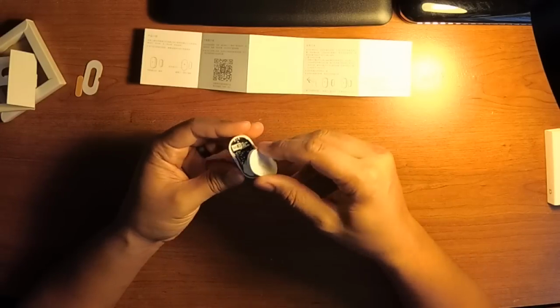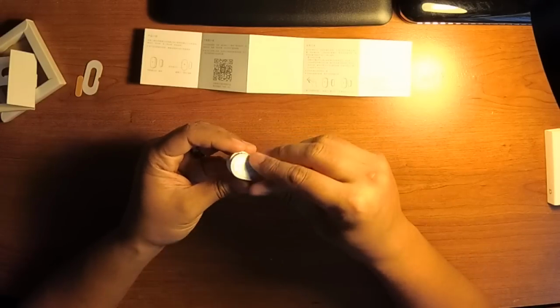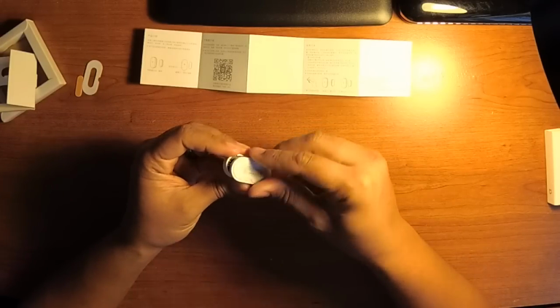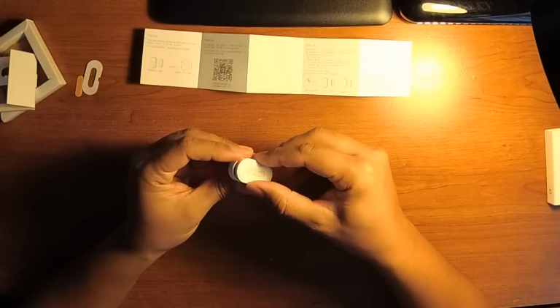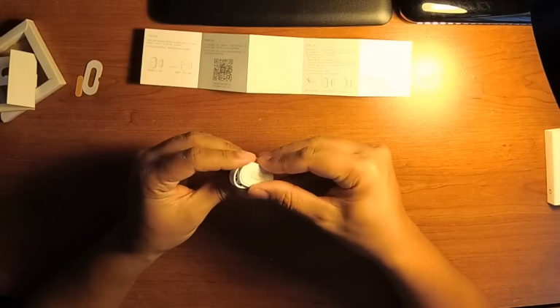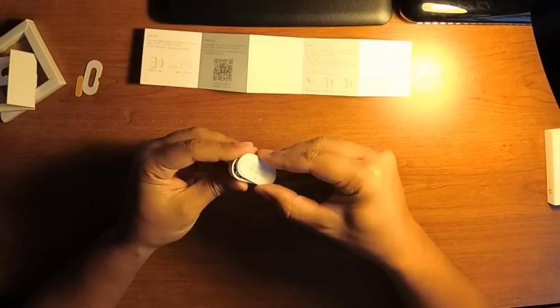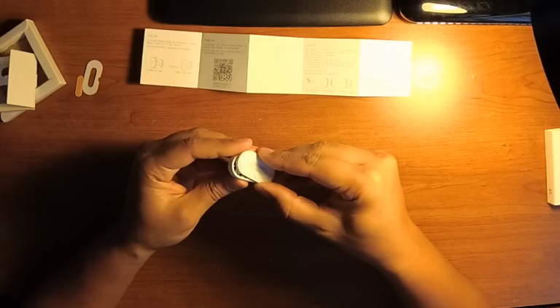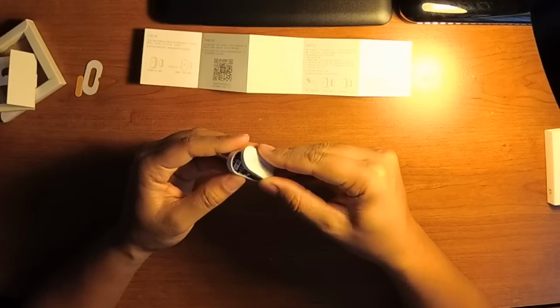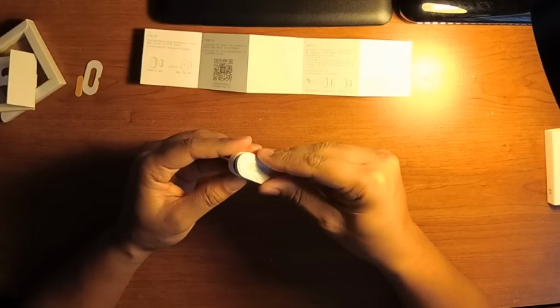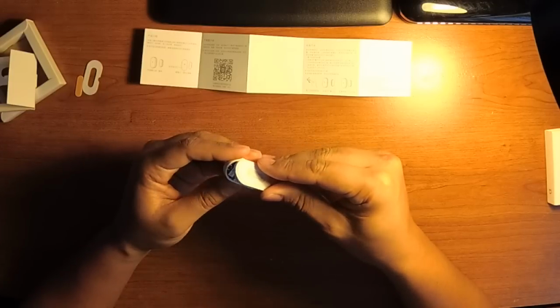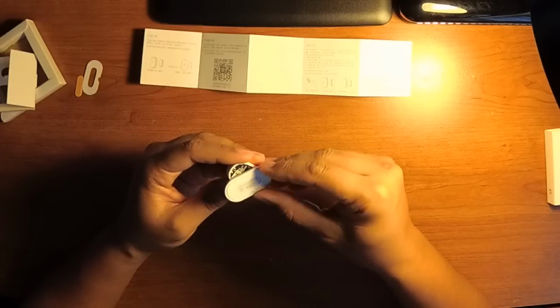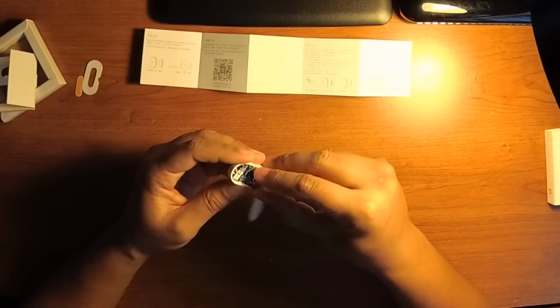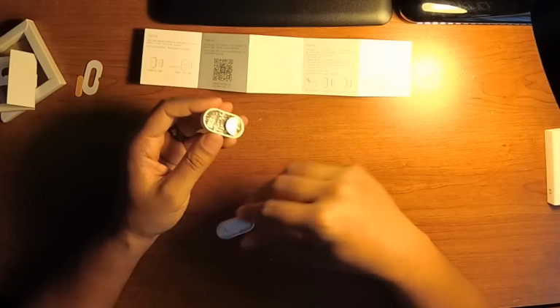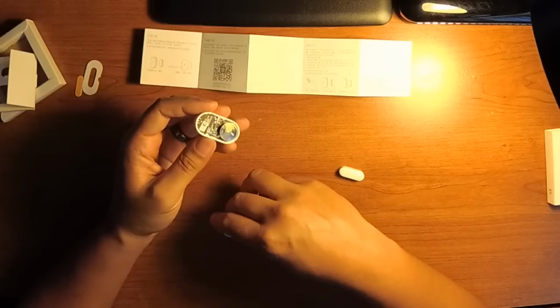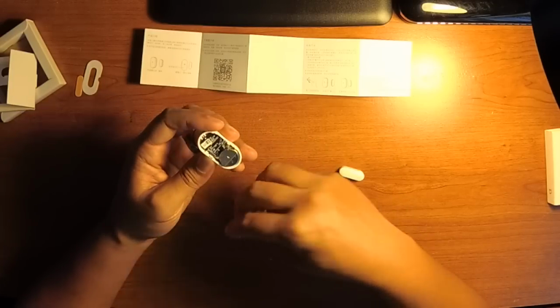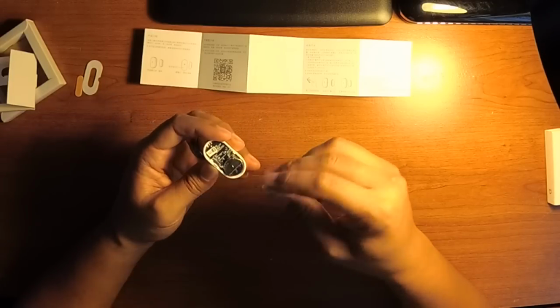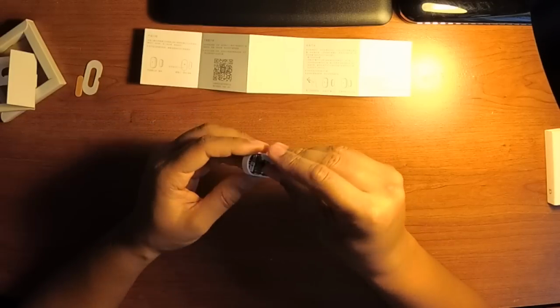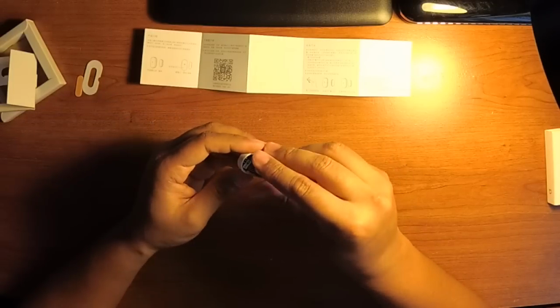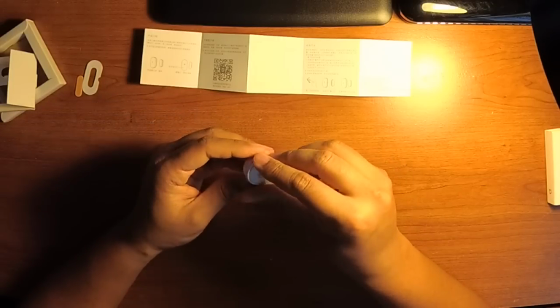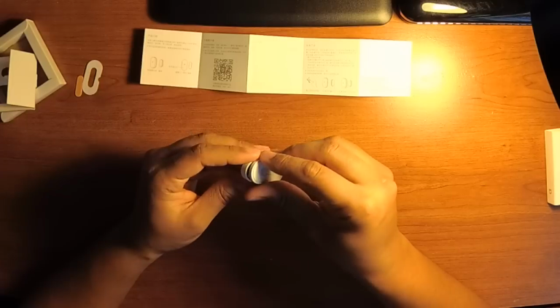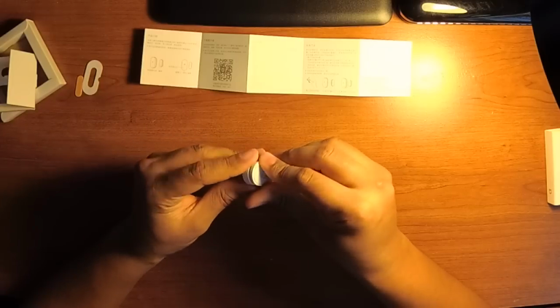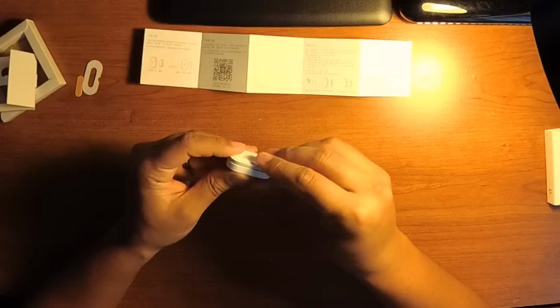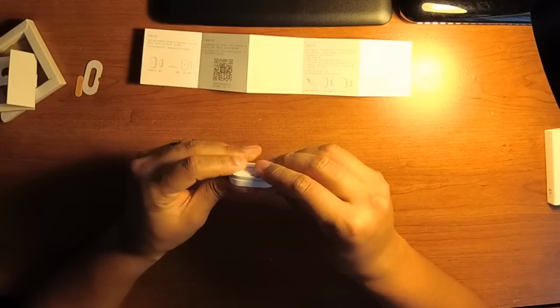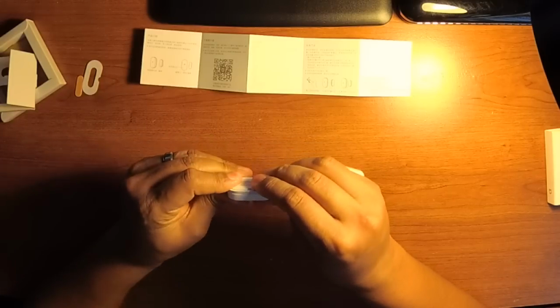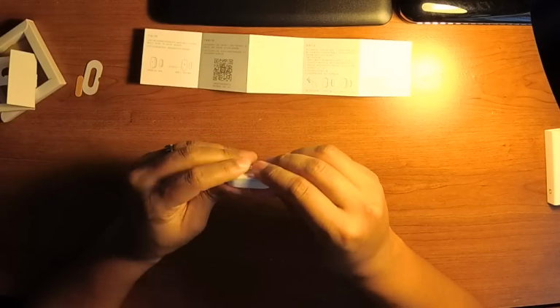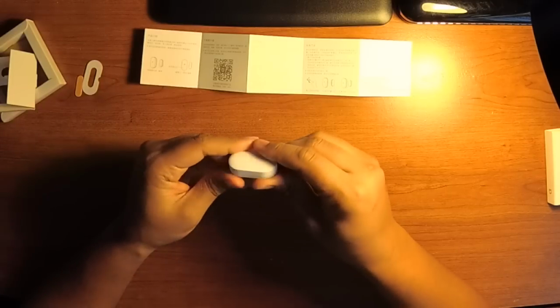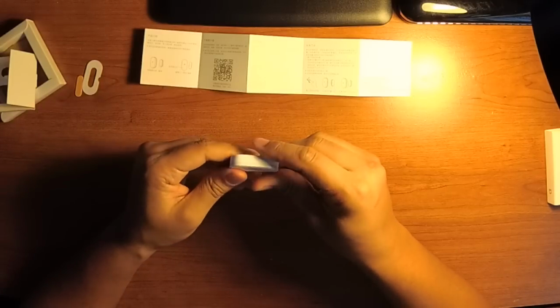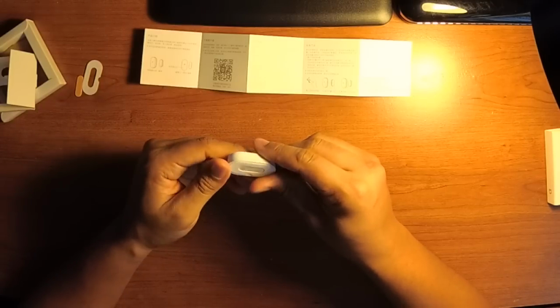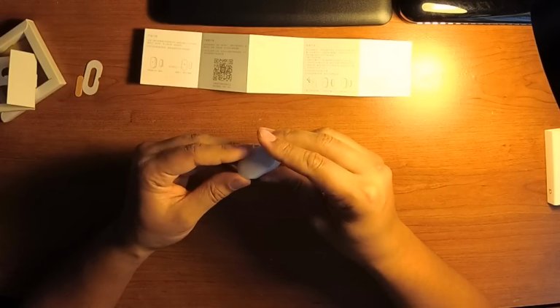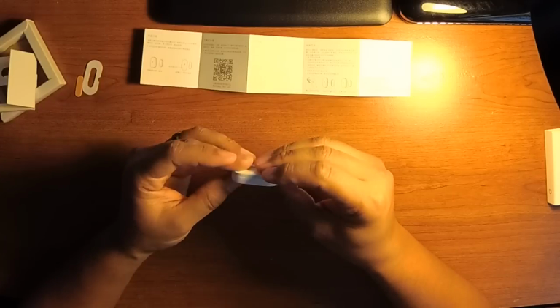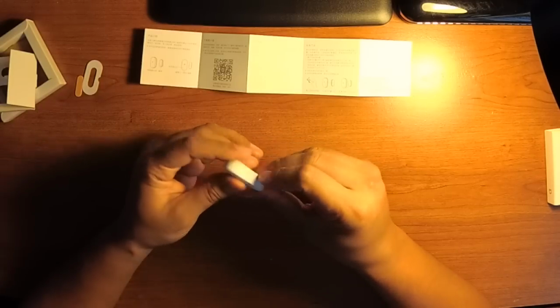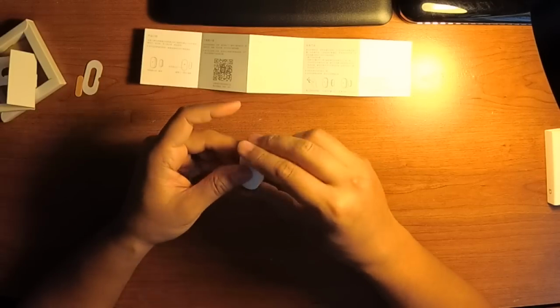This is way better than the SmartThings design. Granted, the SmartThings sensor has a temperature sensor also, but I don't really care for that.